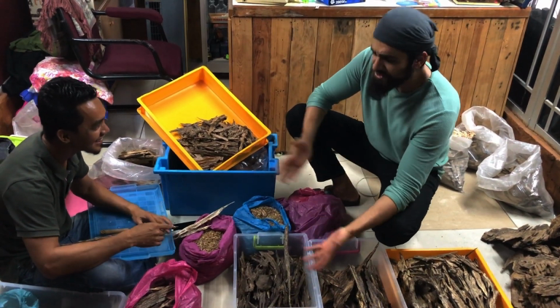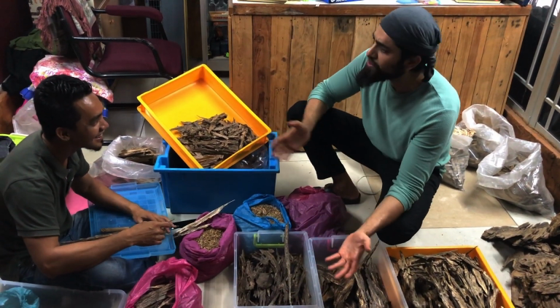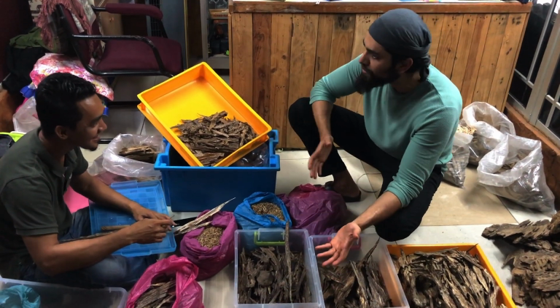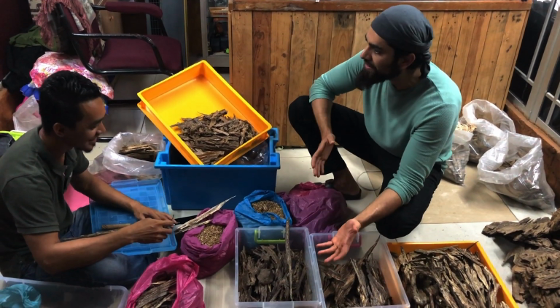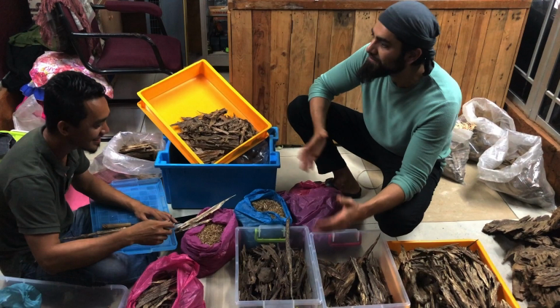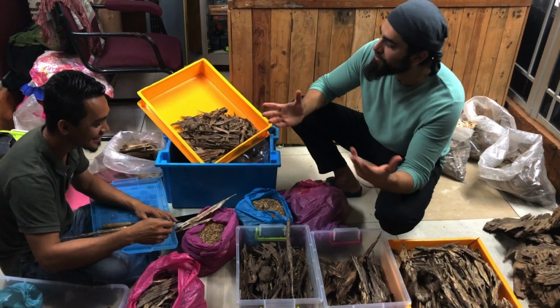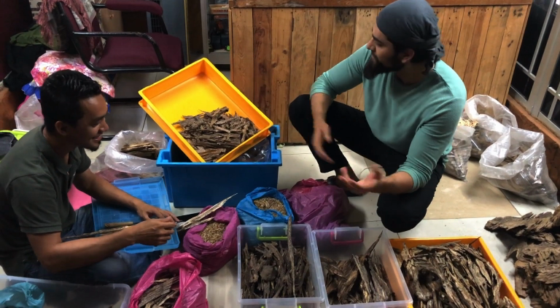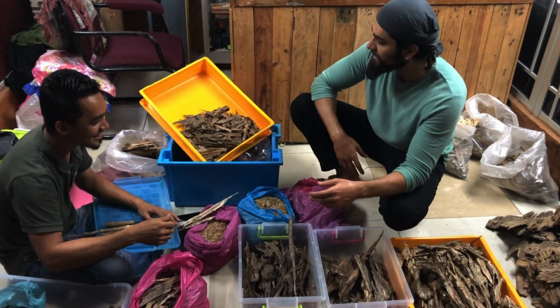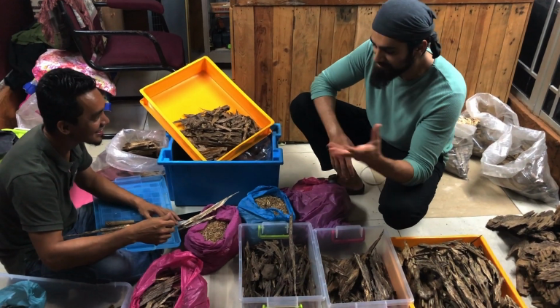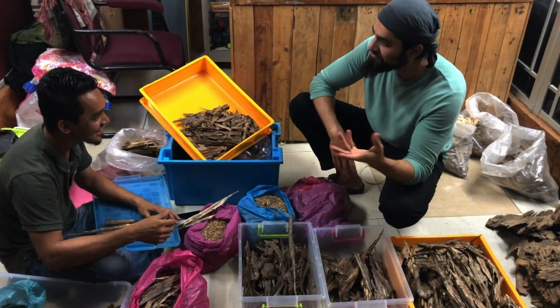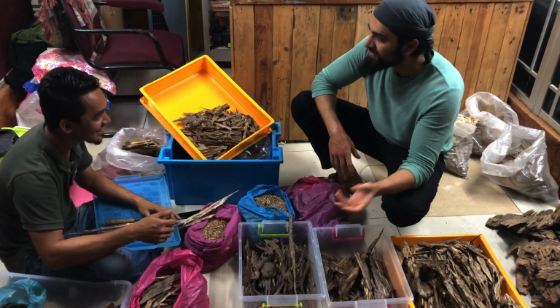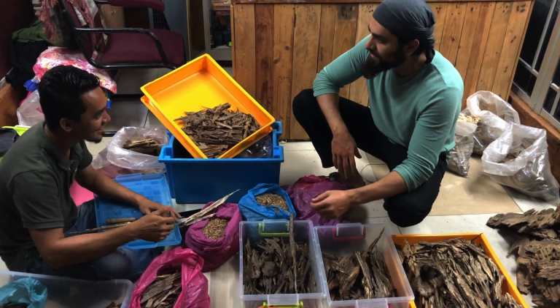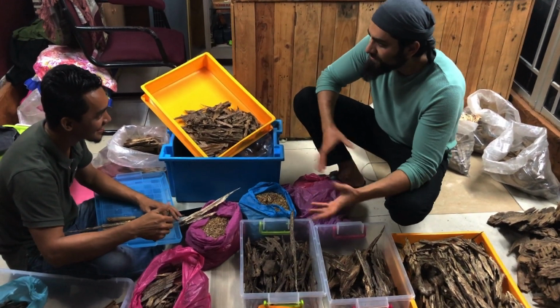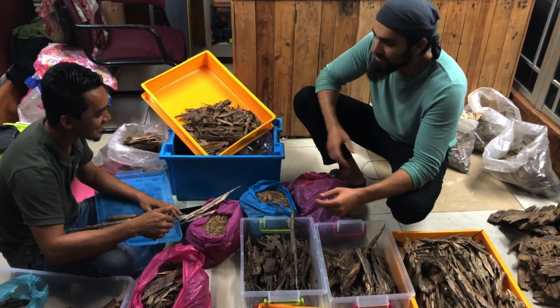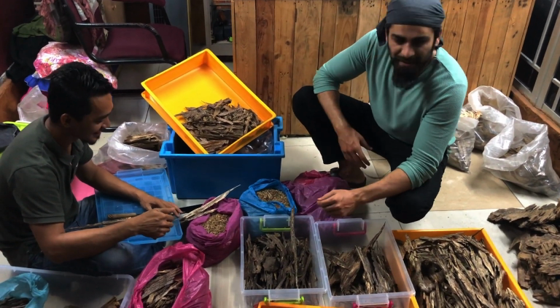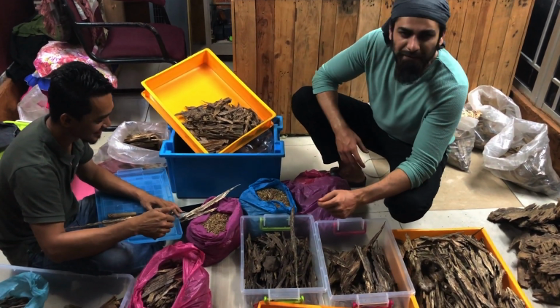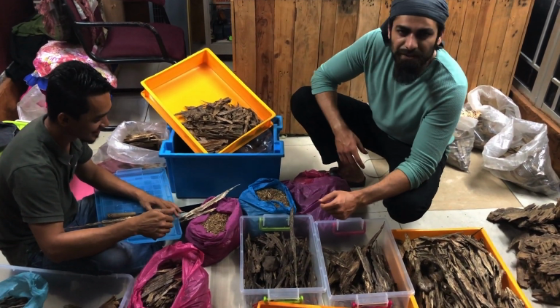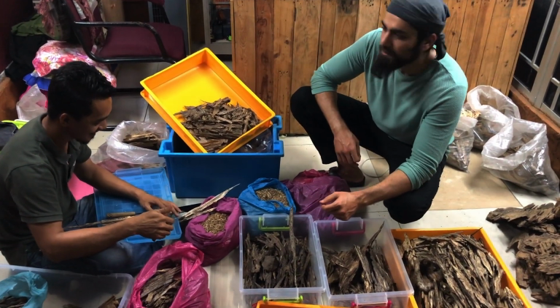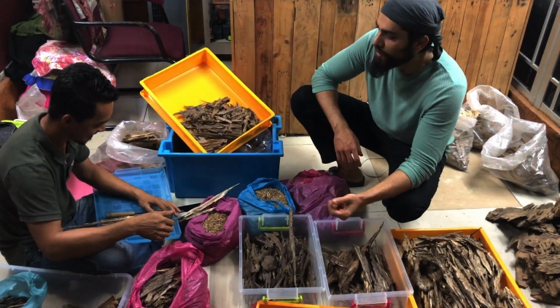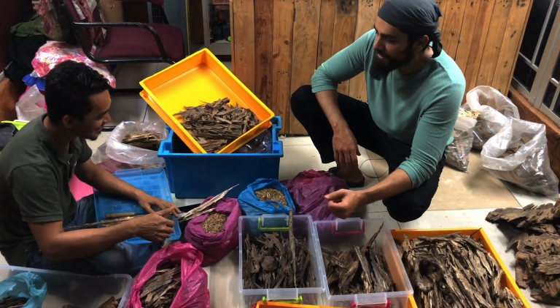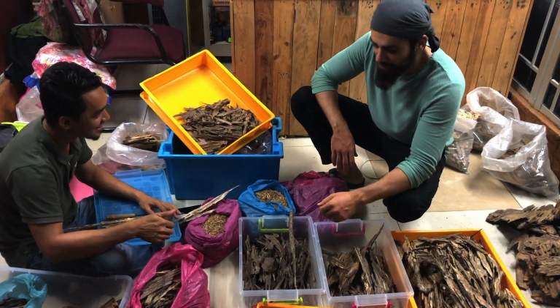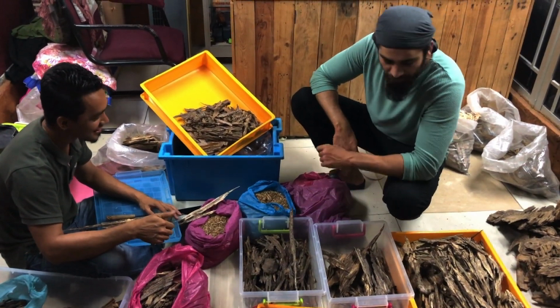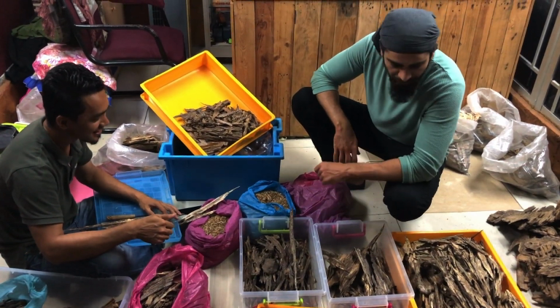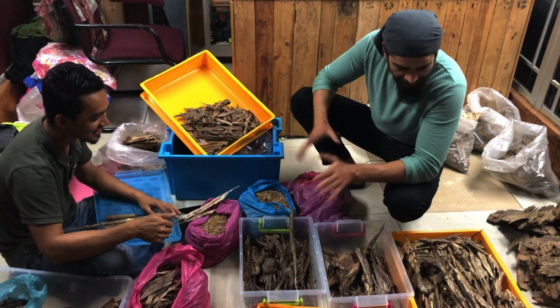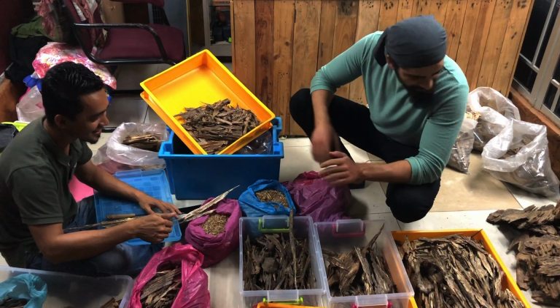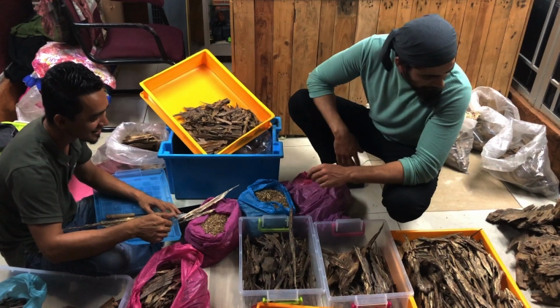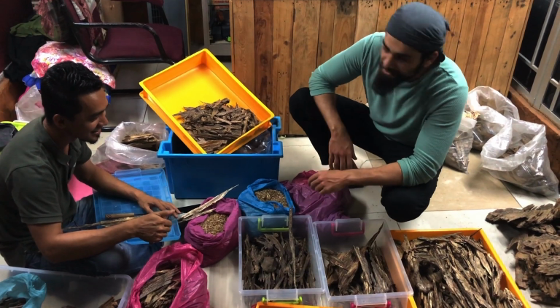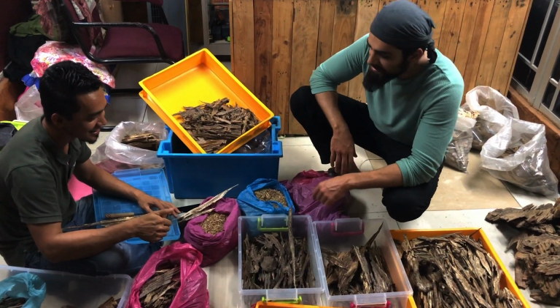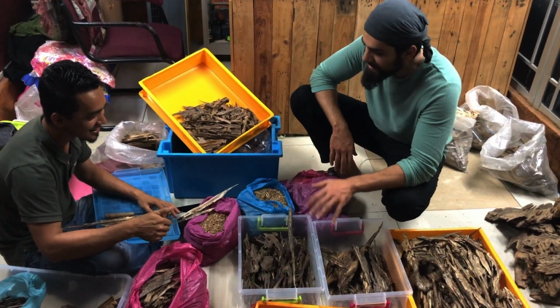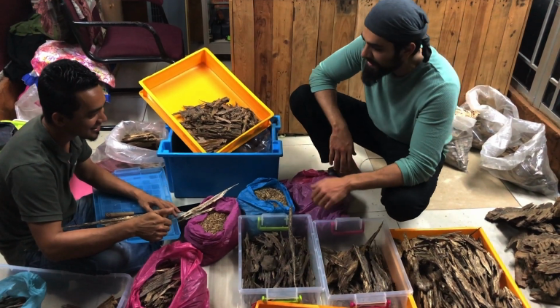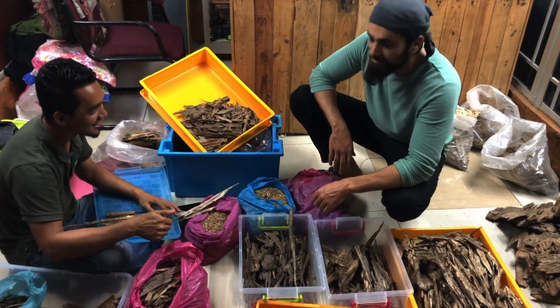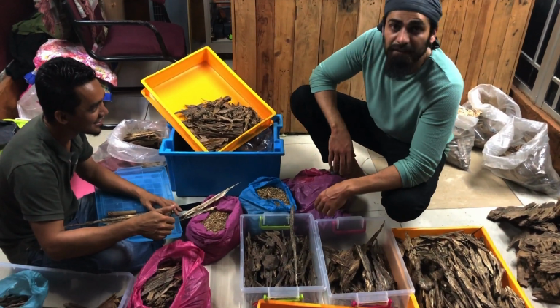Not just for show — not just cooking some average typical oil grade wood. This, my friends, is incense grade stuff.